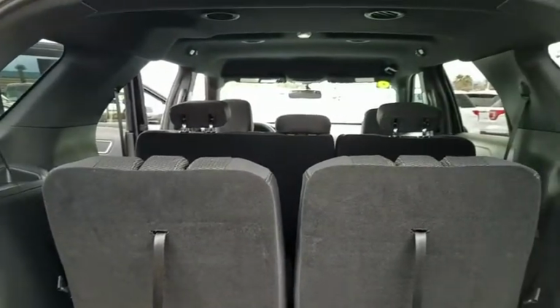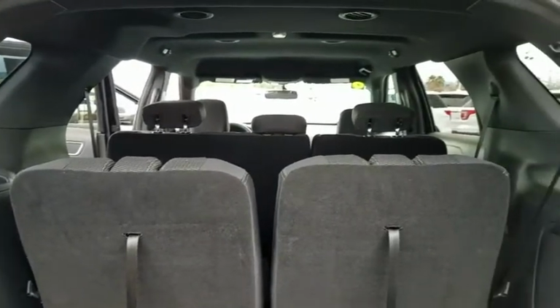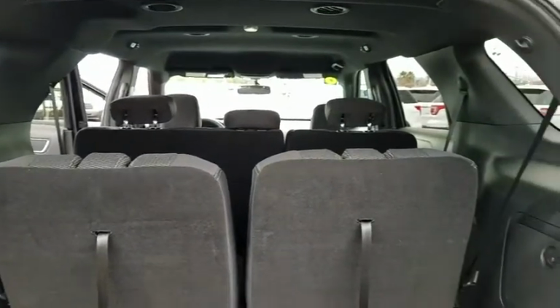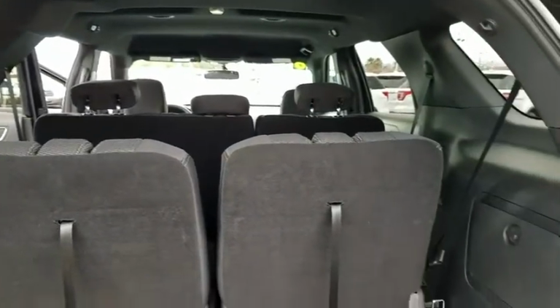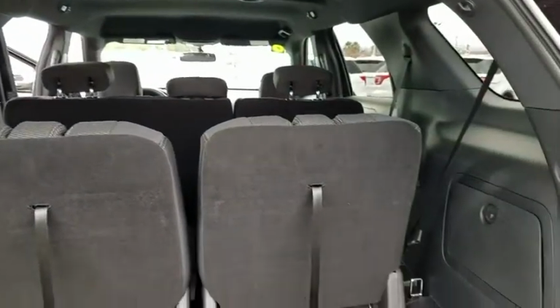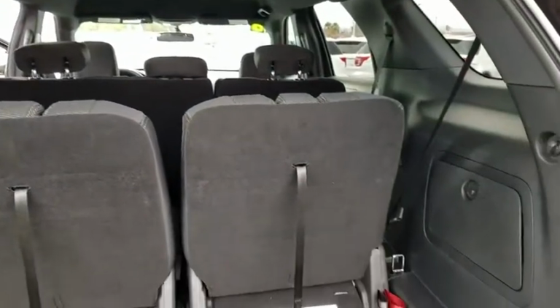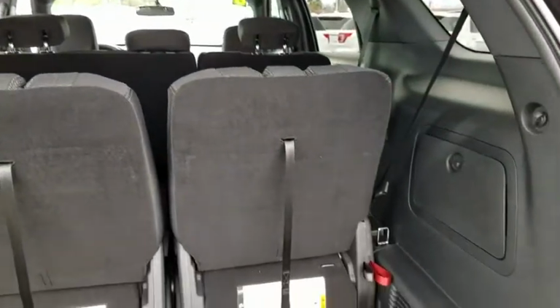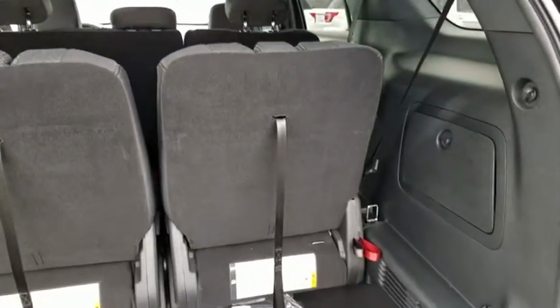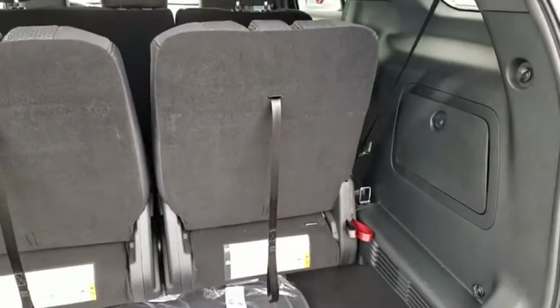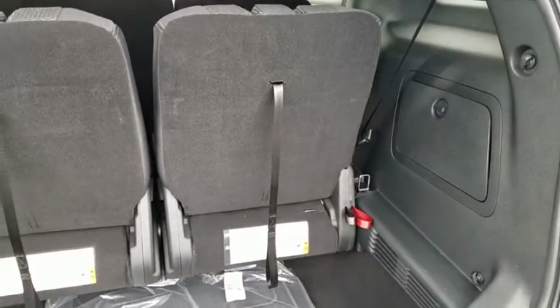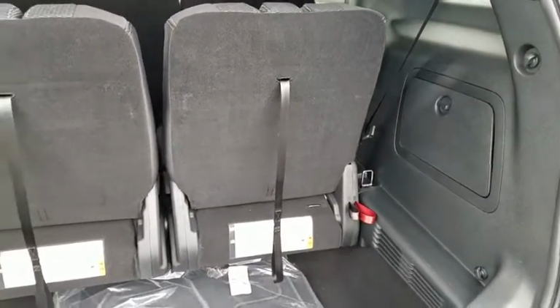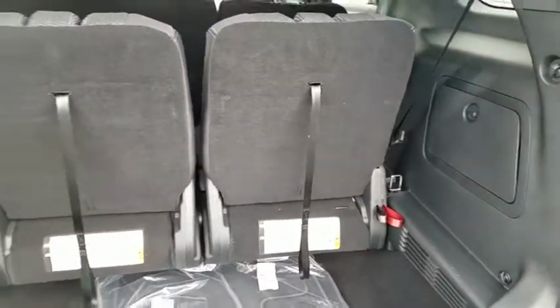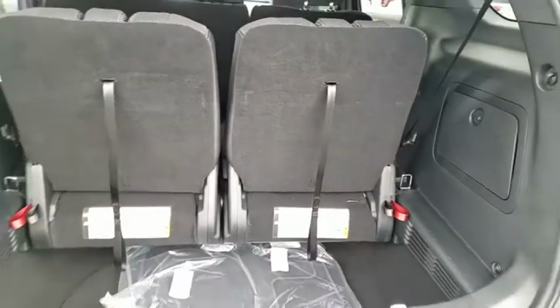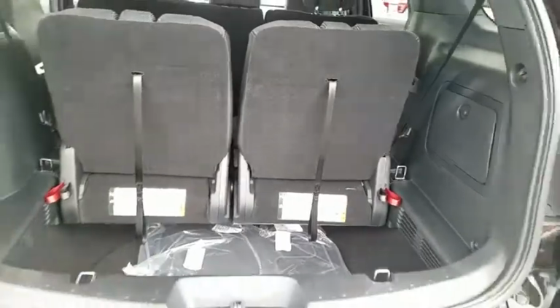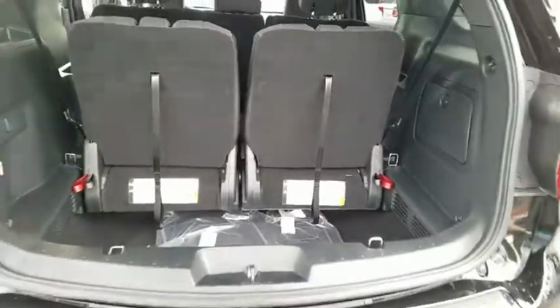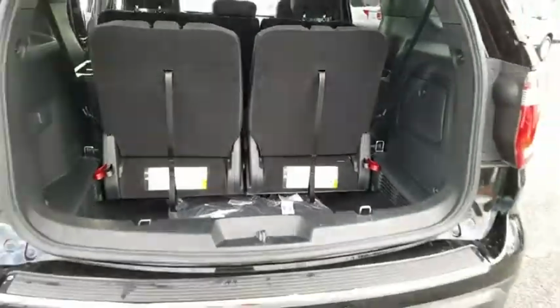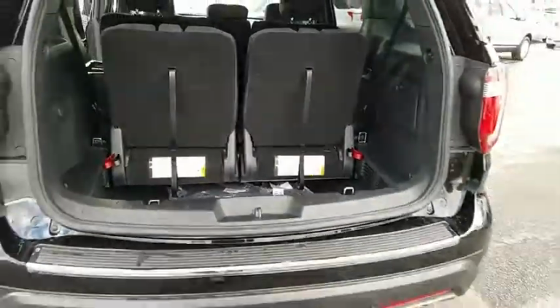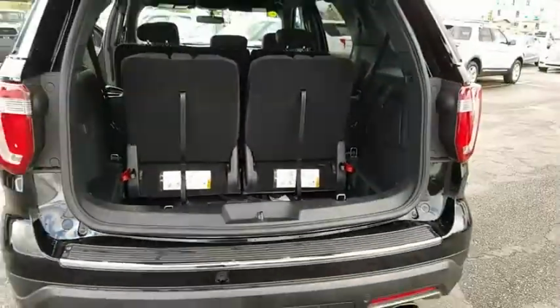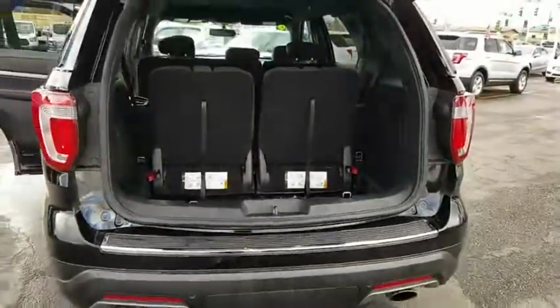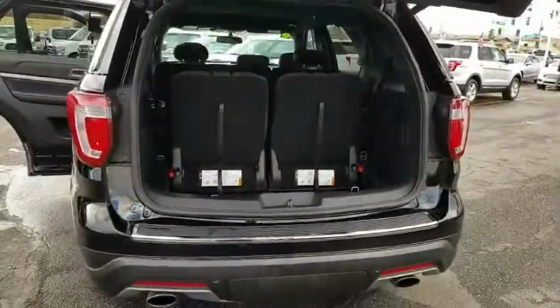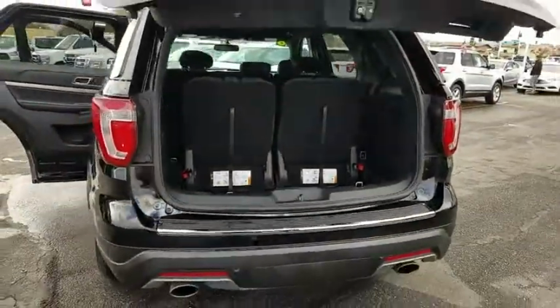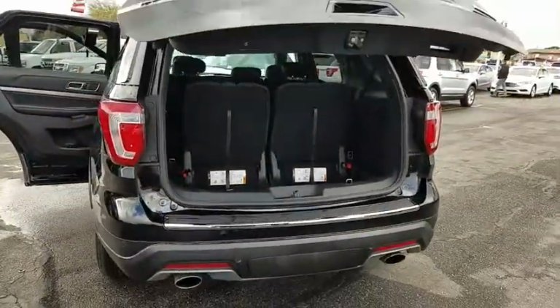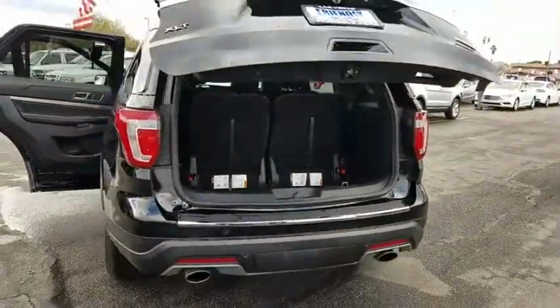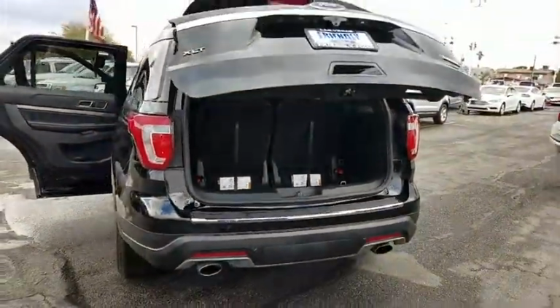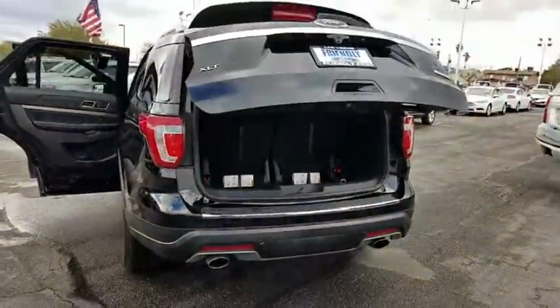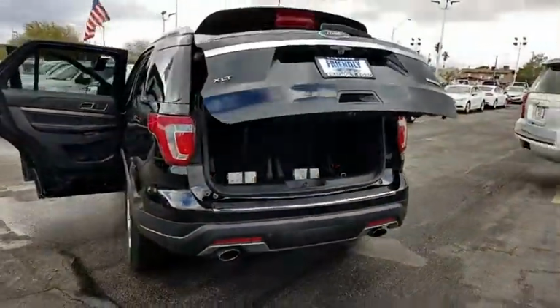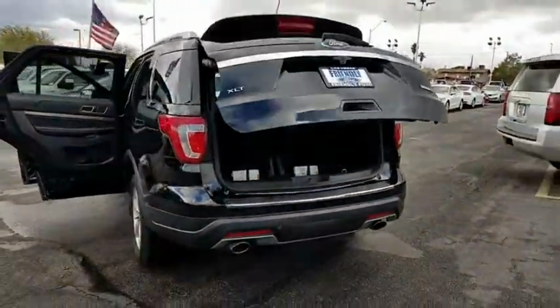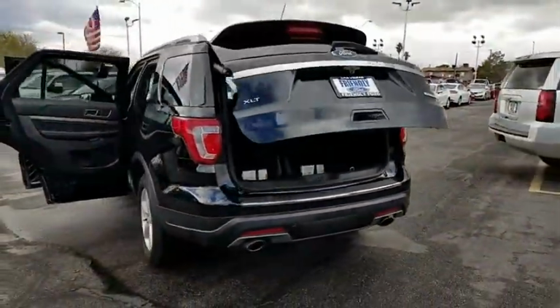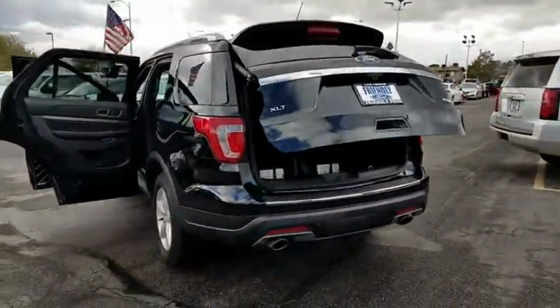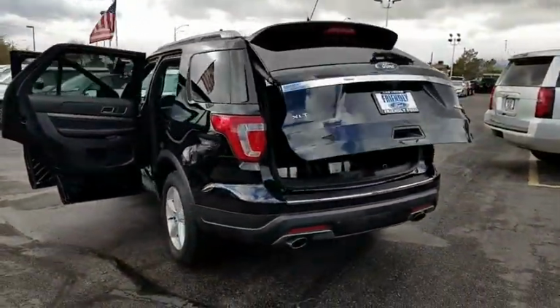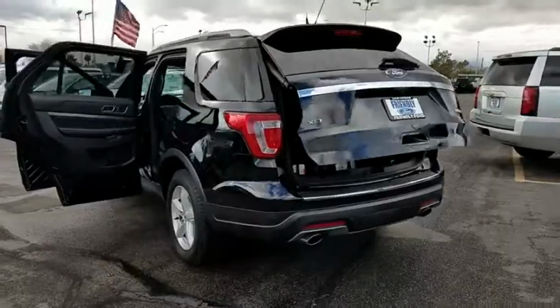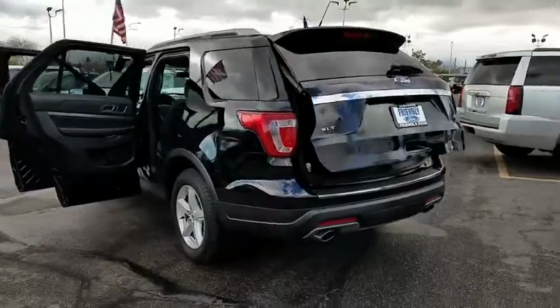Electronic stability control, trip computer, brake assist, remote keyless entry, tachometer, overhead console, panic alarm, power driver's seat.